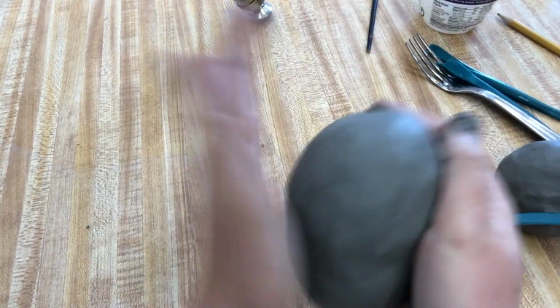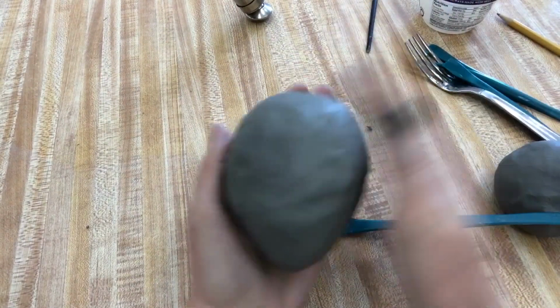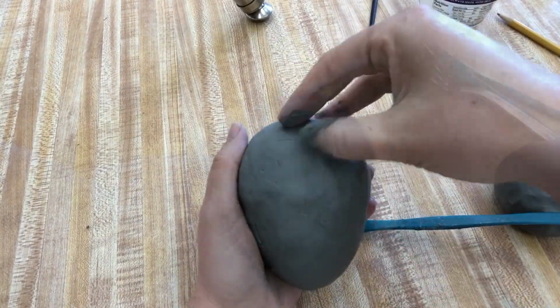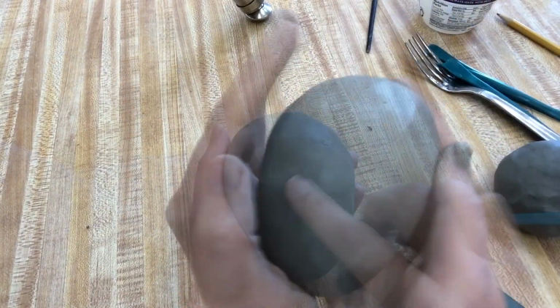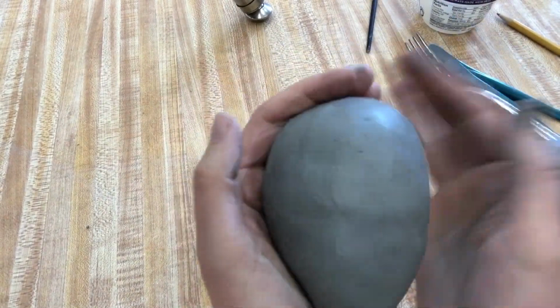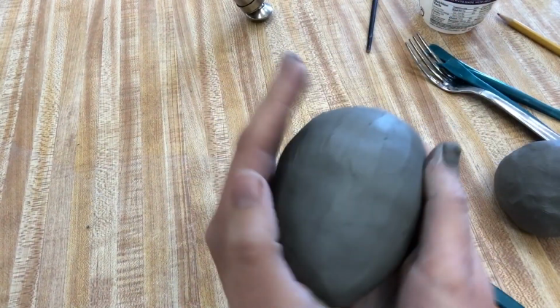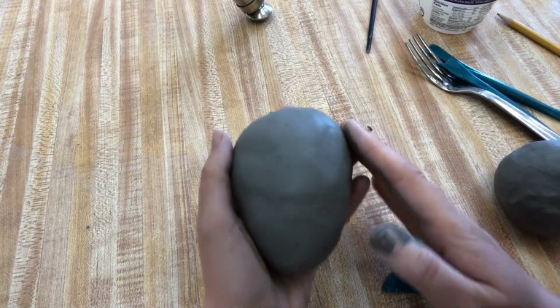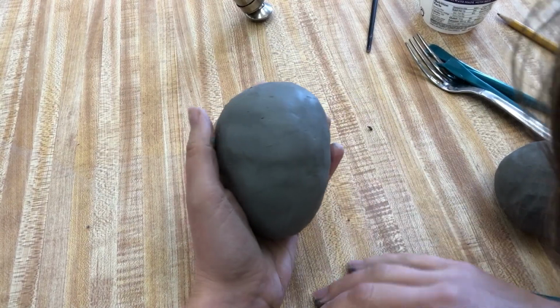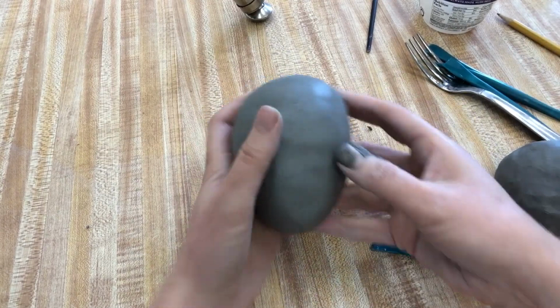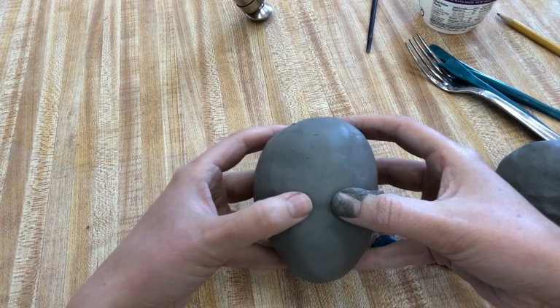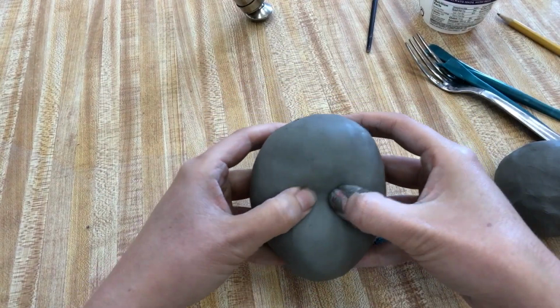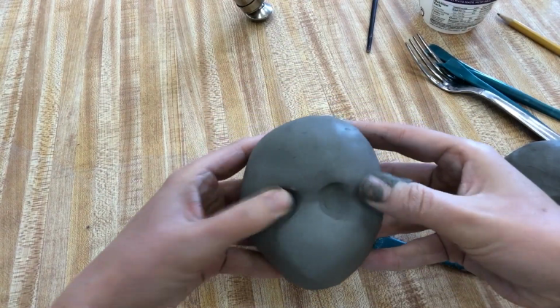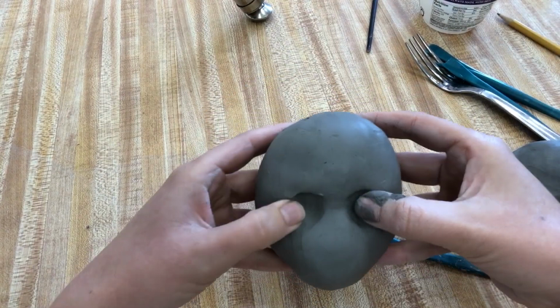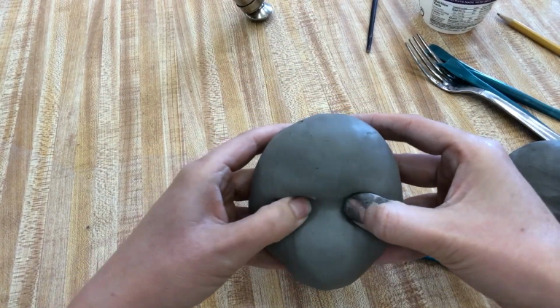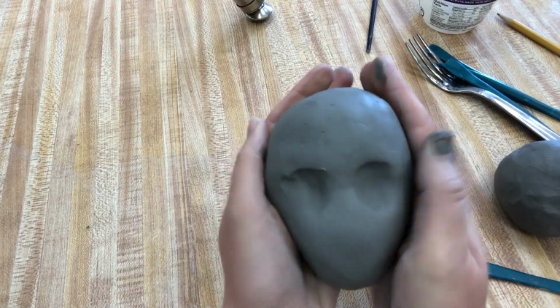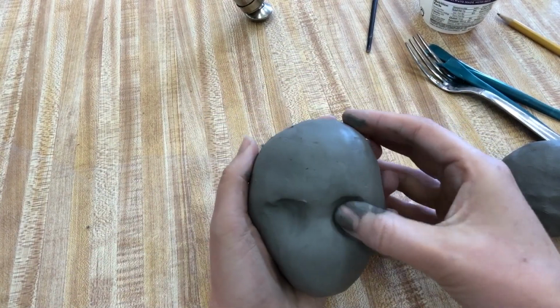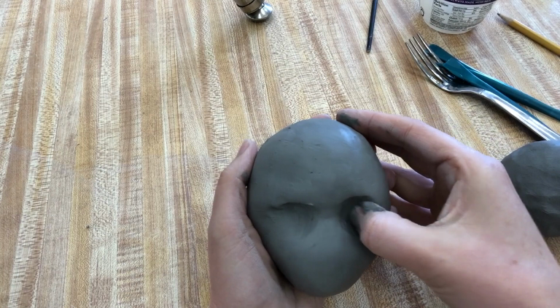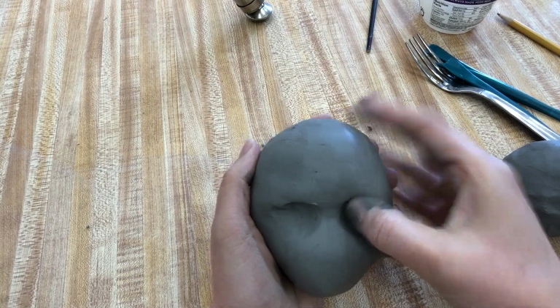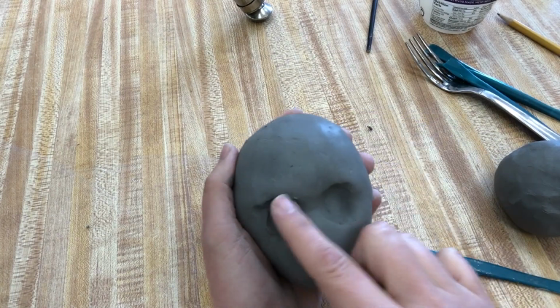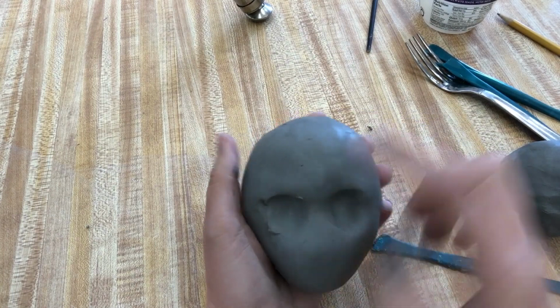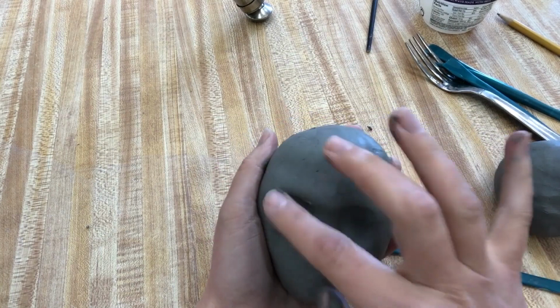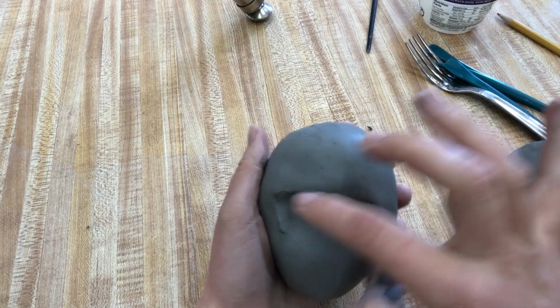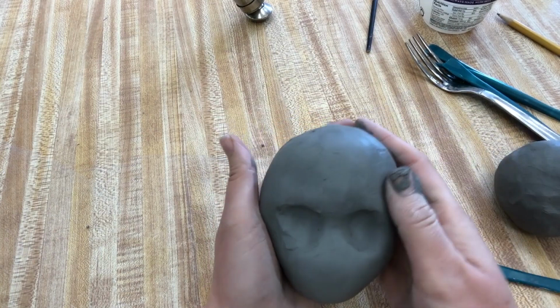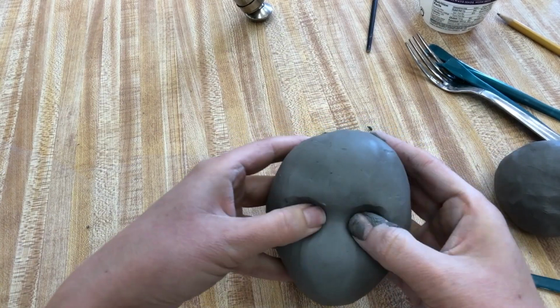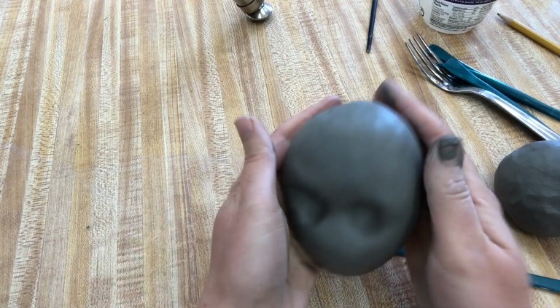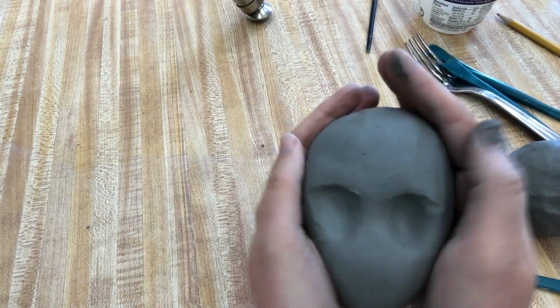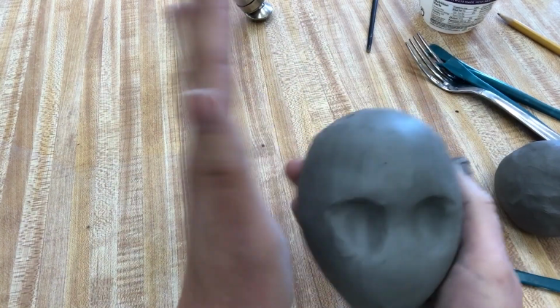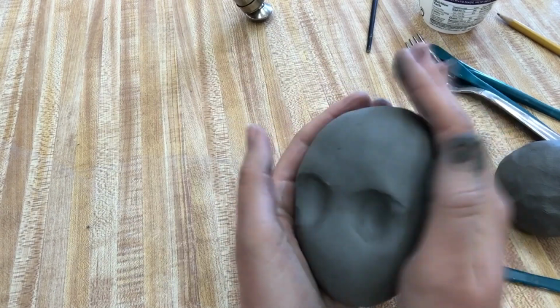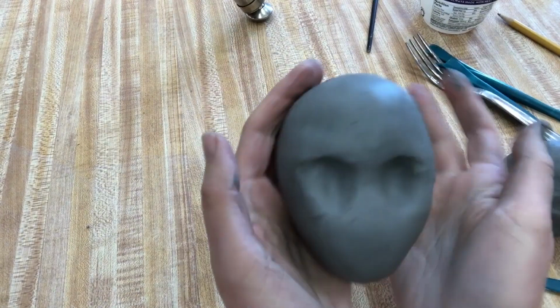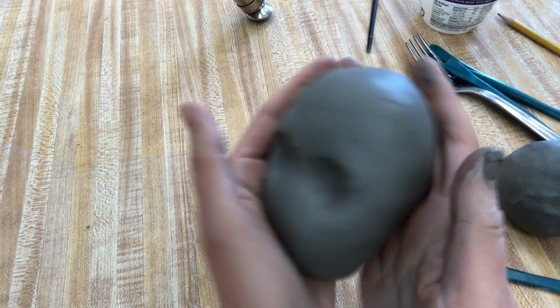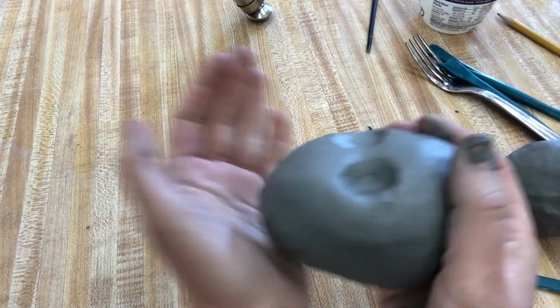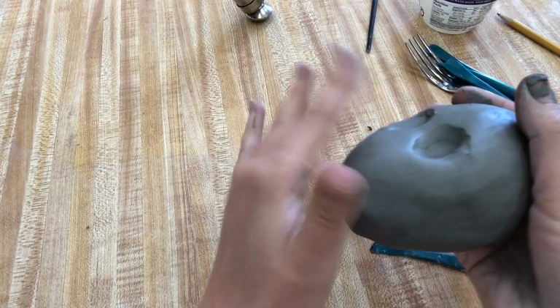After you have the upside-down egg made and it's all smoothed and refined, take your thumbs and press them into the clay to make the eye sockets. This will give you a good foundation for your facial features.